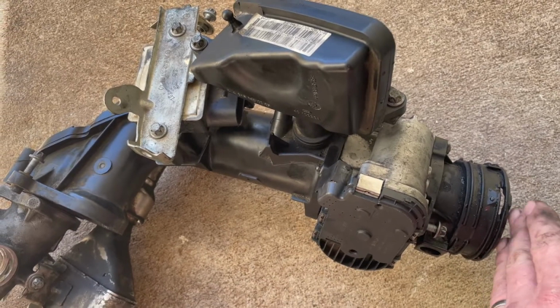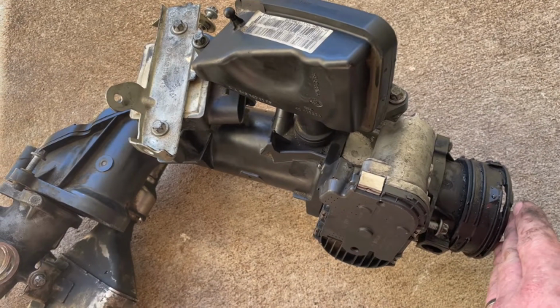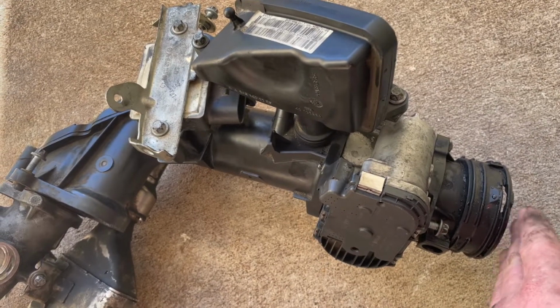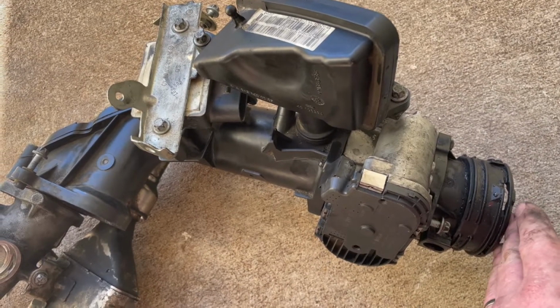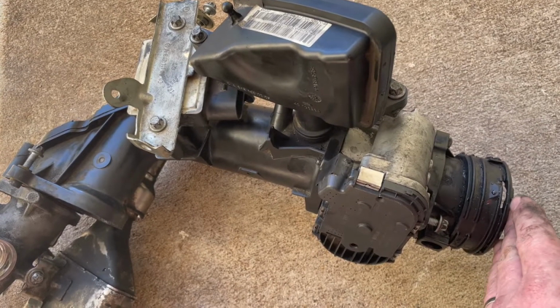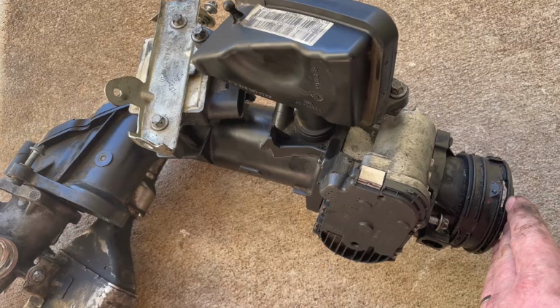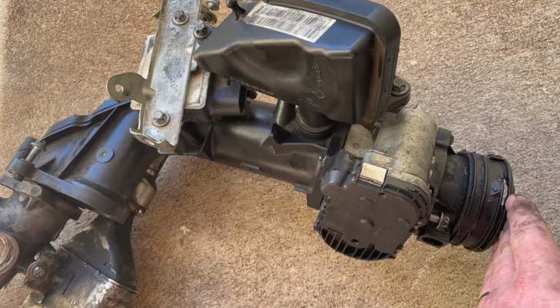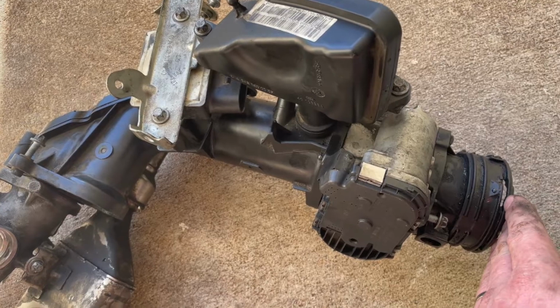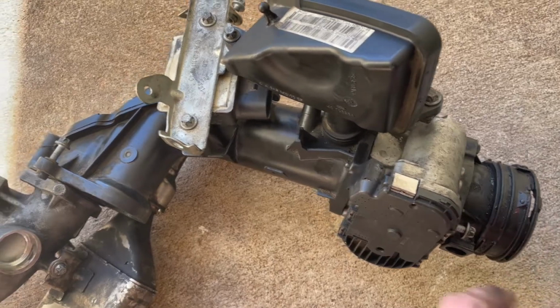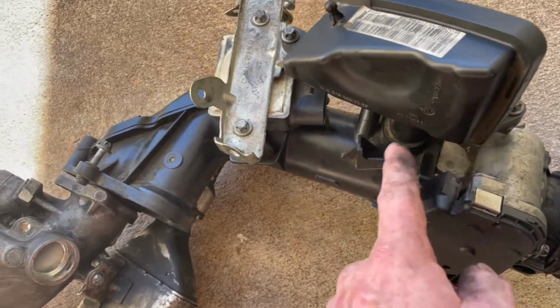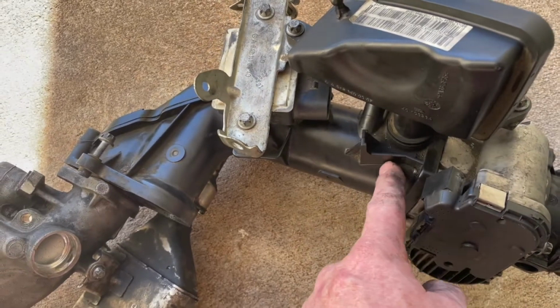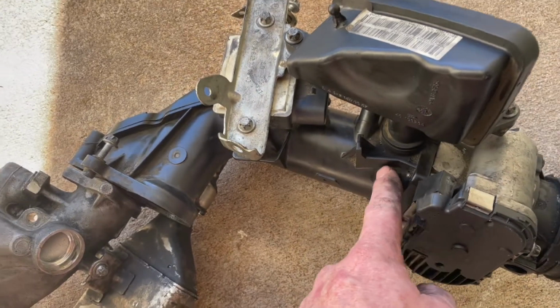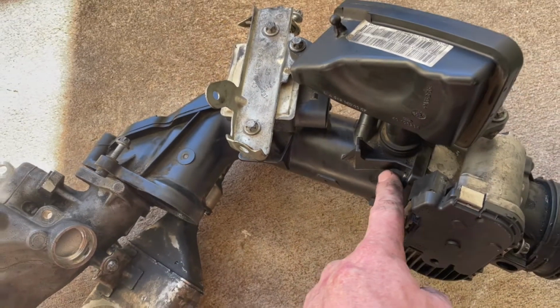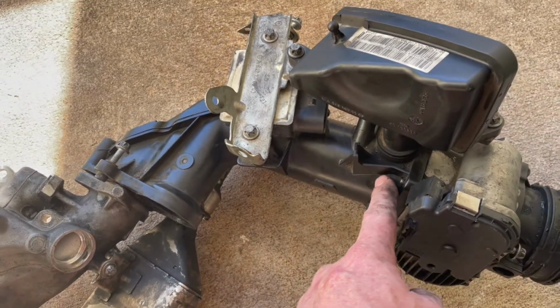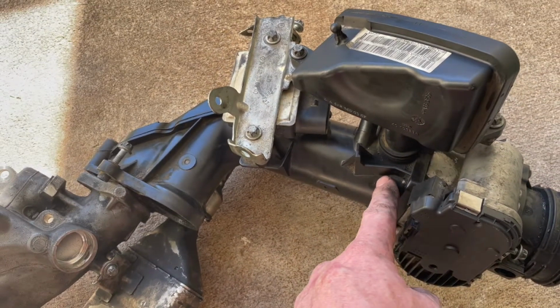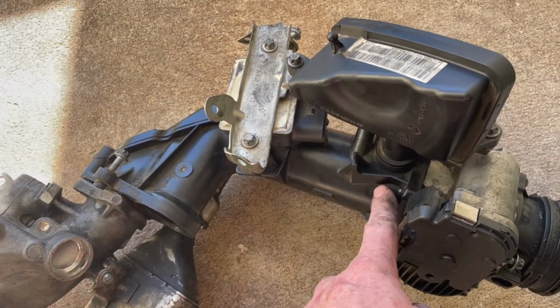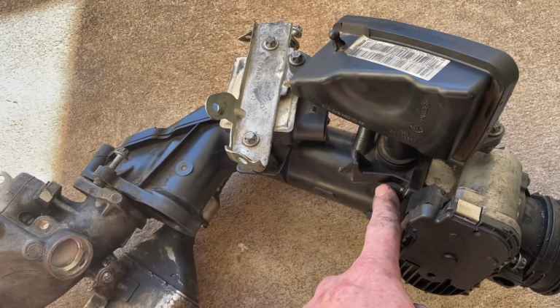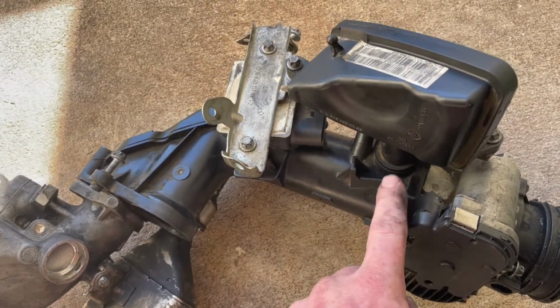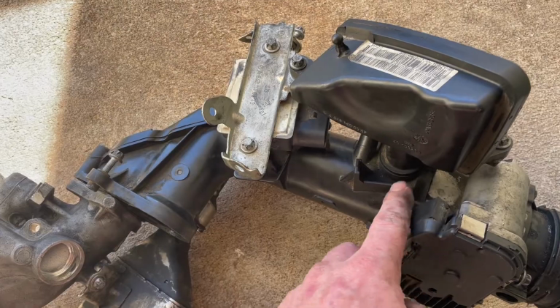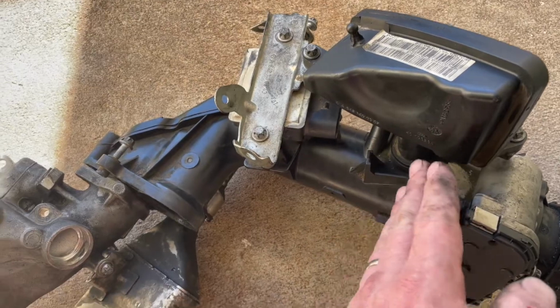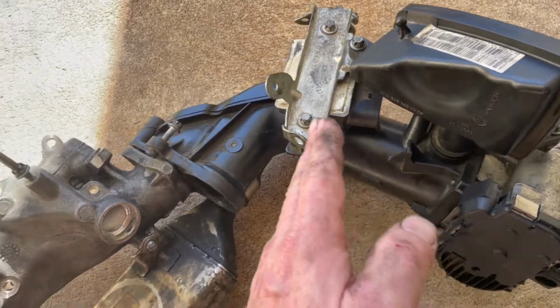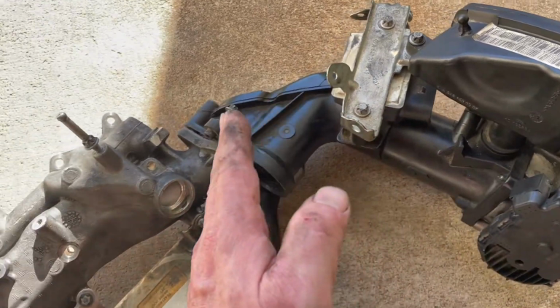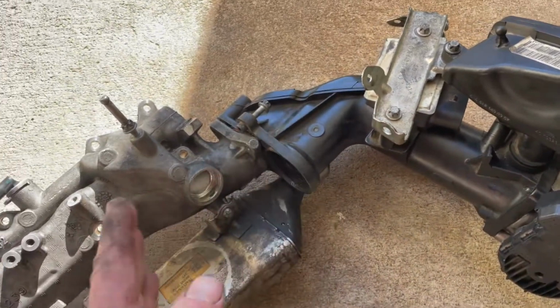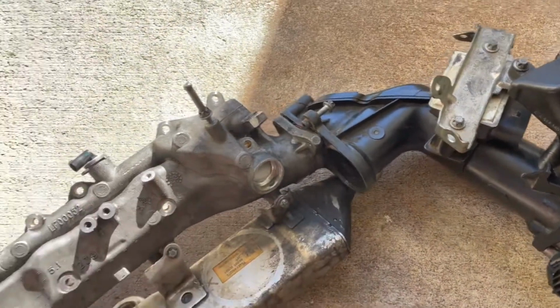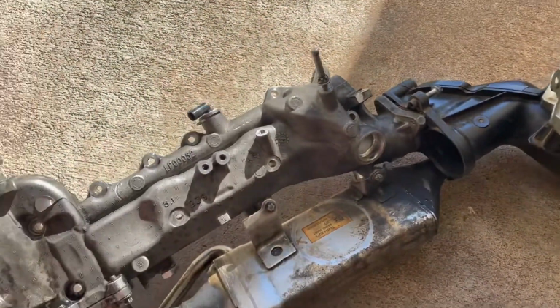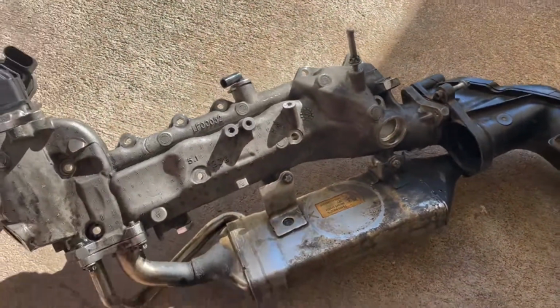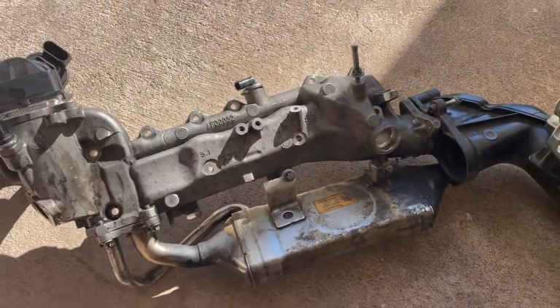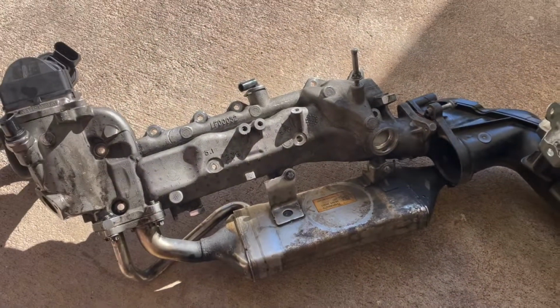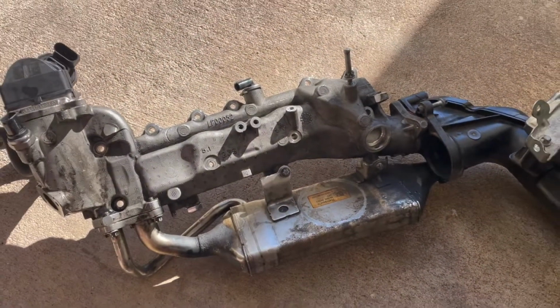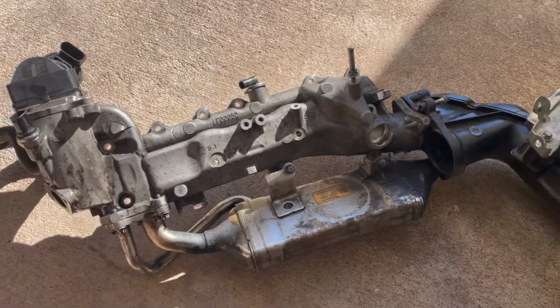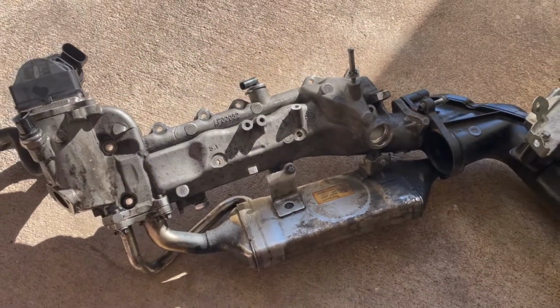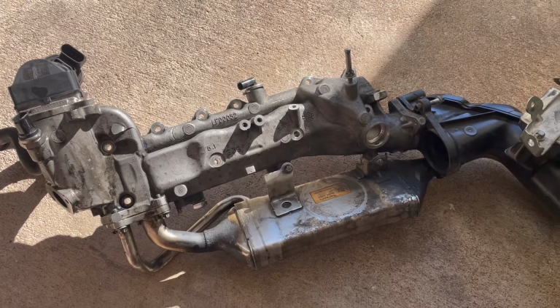This is pressurized air coming from the turbocharger, and here is where it gets mixed with exhaust gas. From here on, everything gets quite dirty and has to be cleaned out every once in a while.